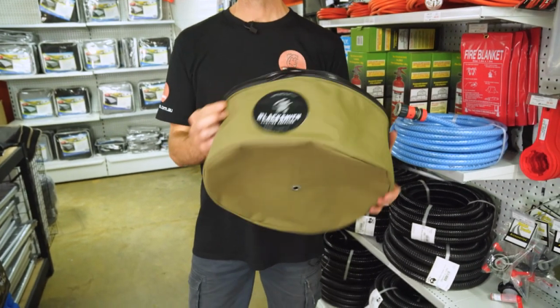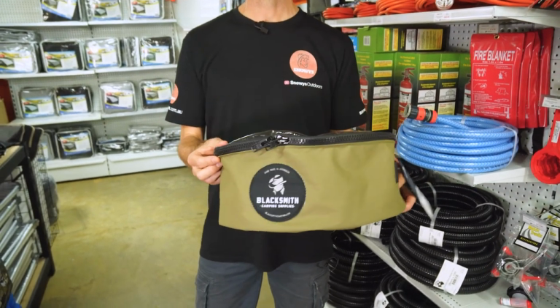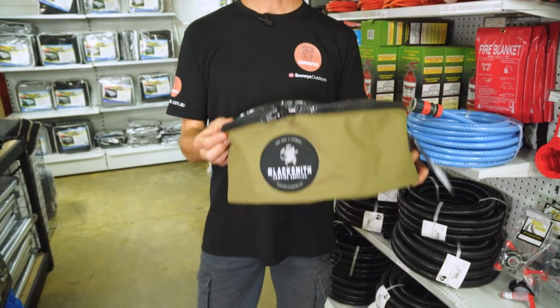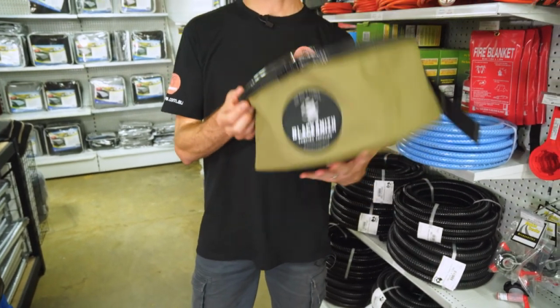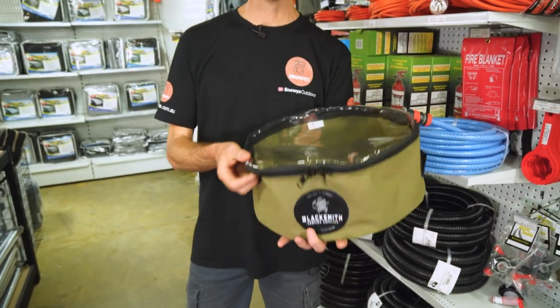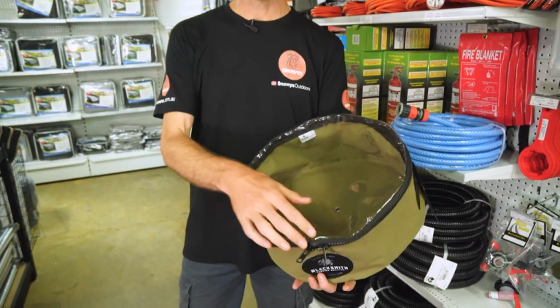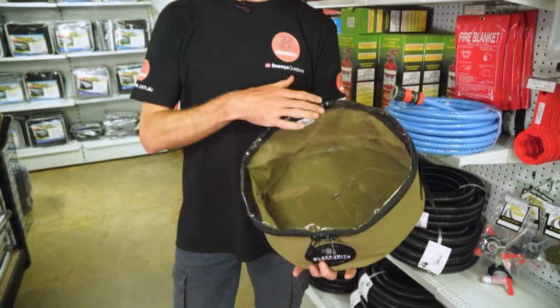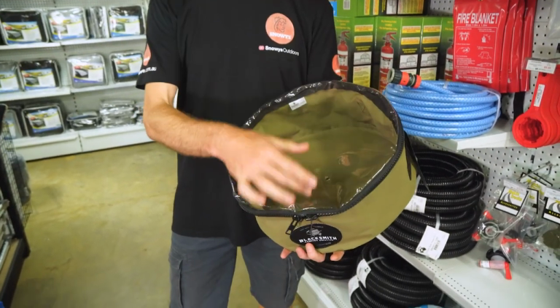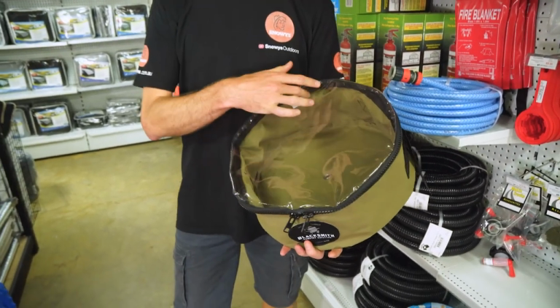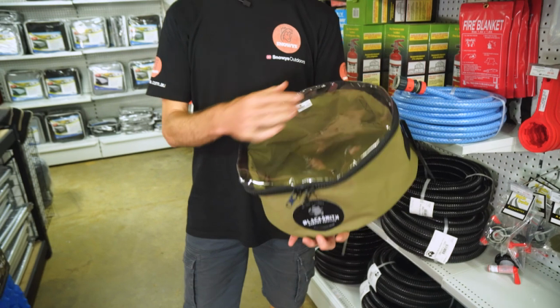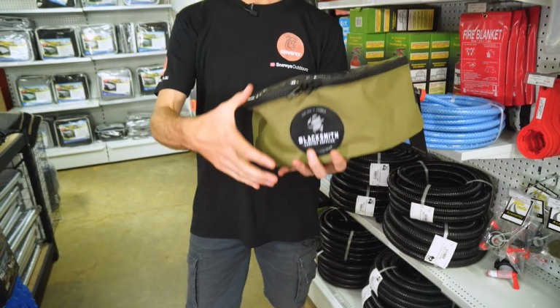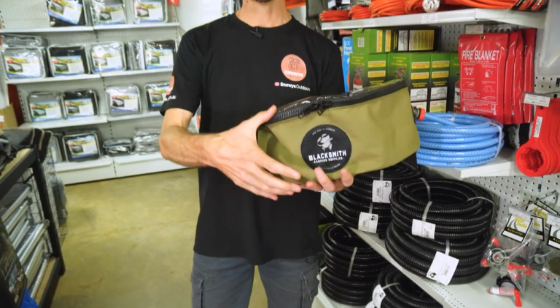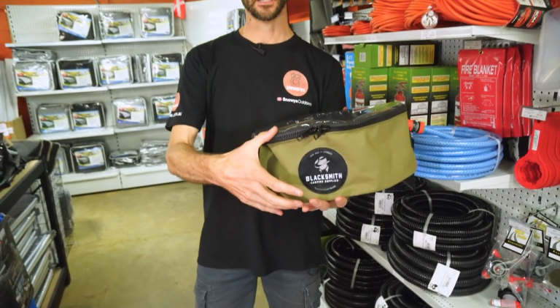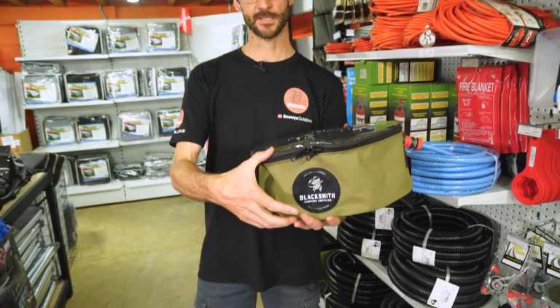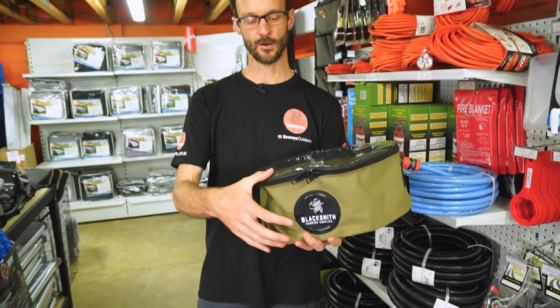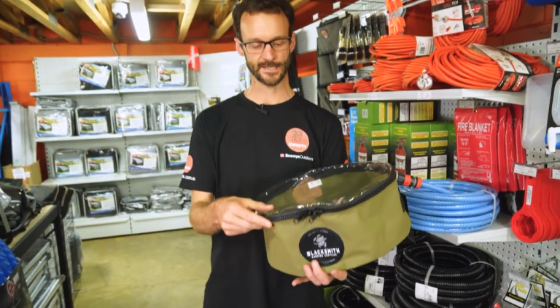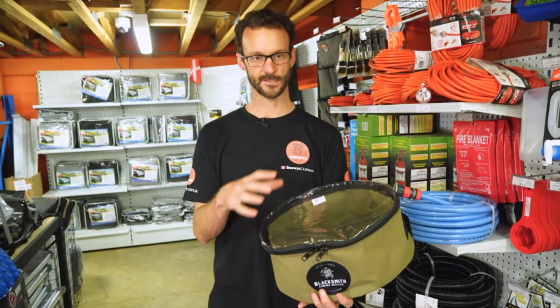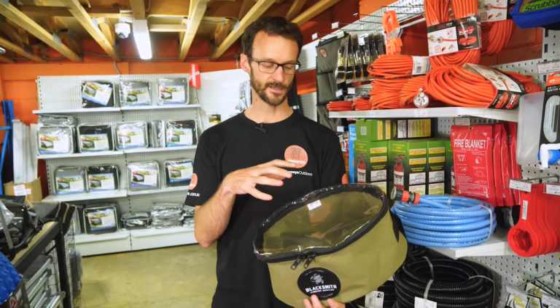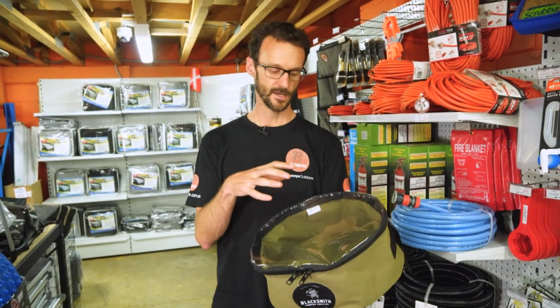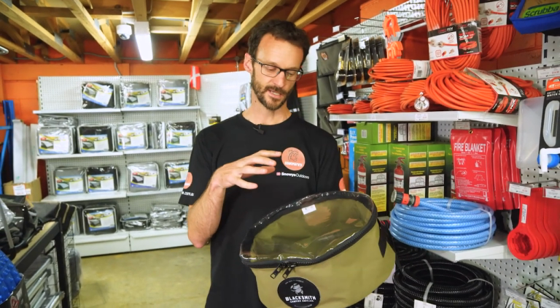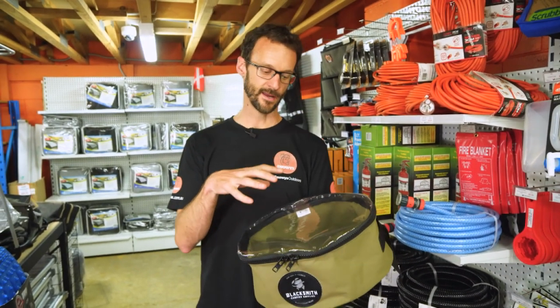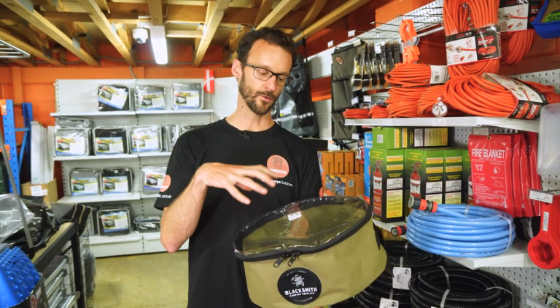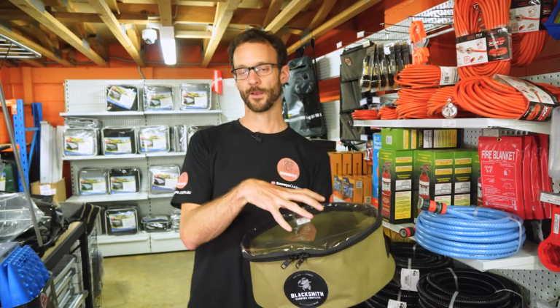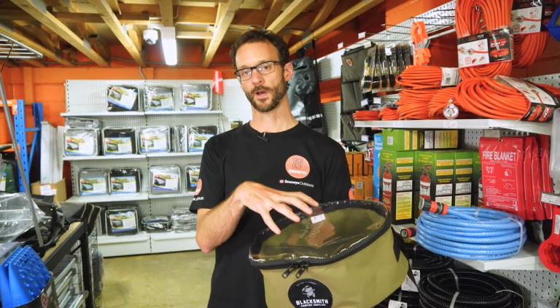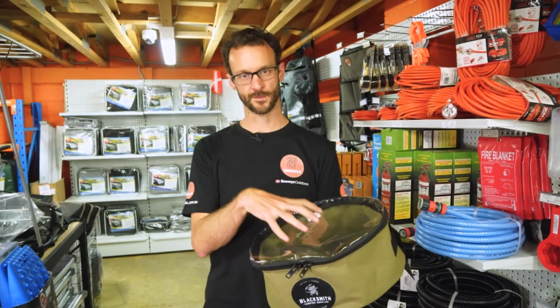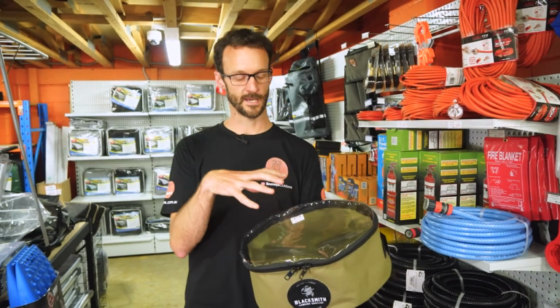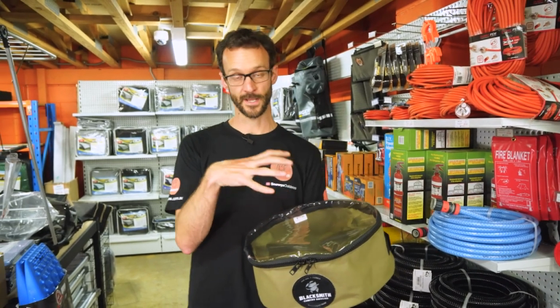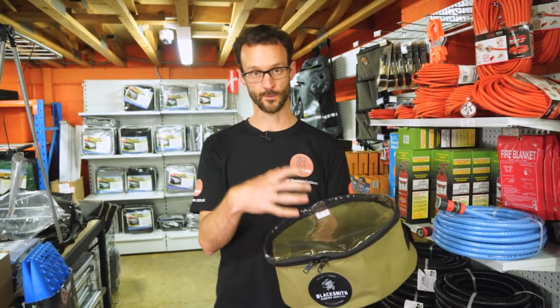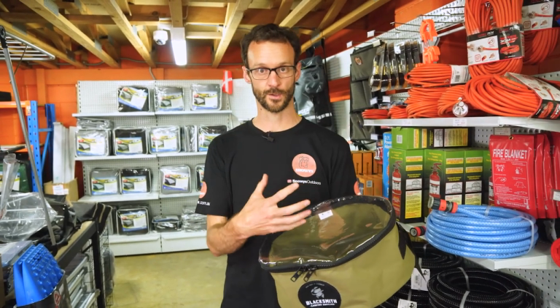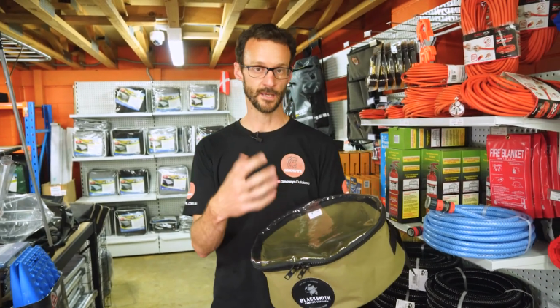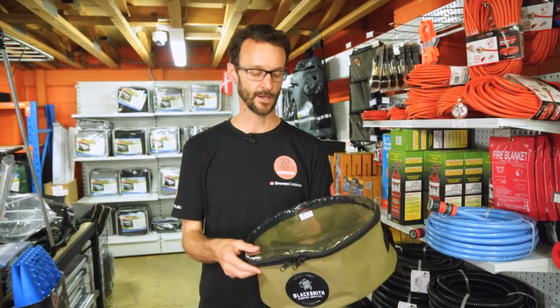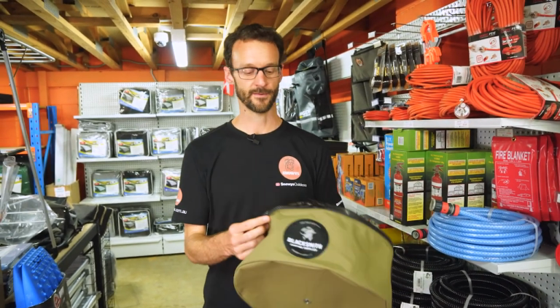It weighs about 285 grams, about 38 centimetres in diameter, and about 16 centimetres in height. And it's designed to carry your drinking water hose or store it securely in your caravan.